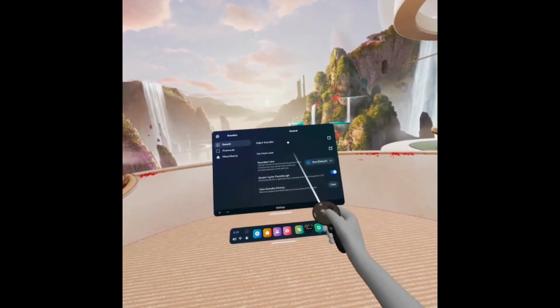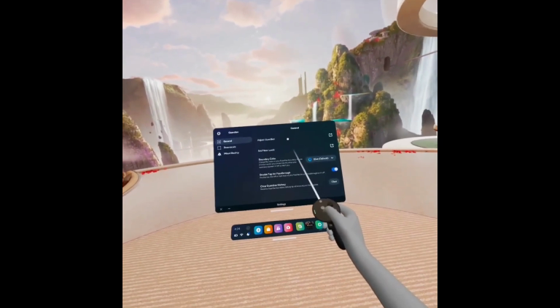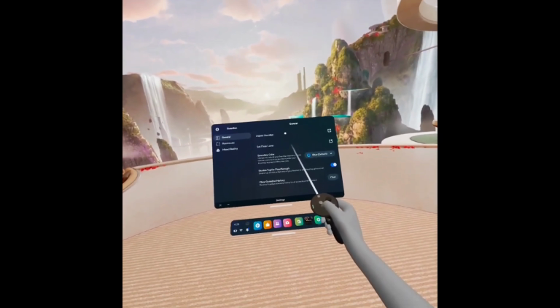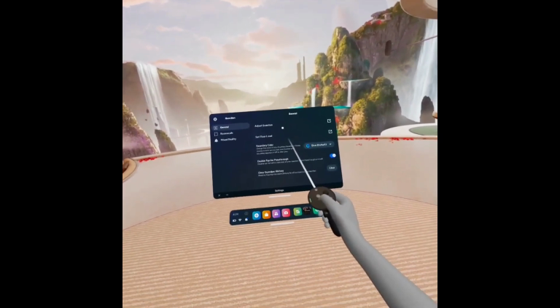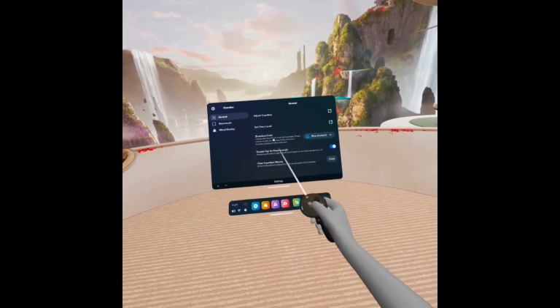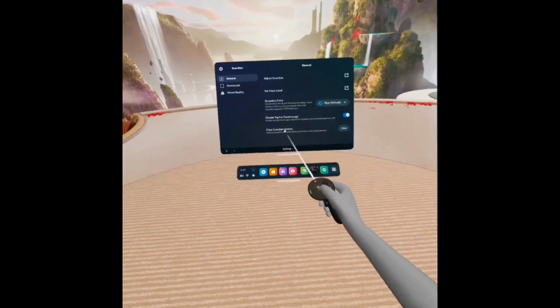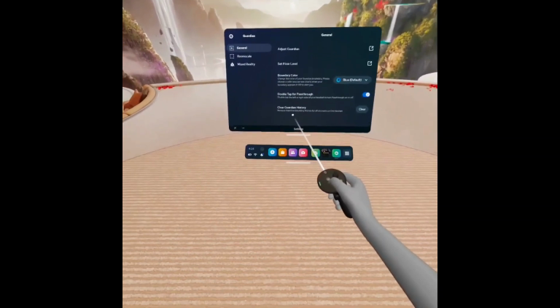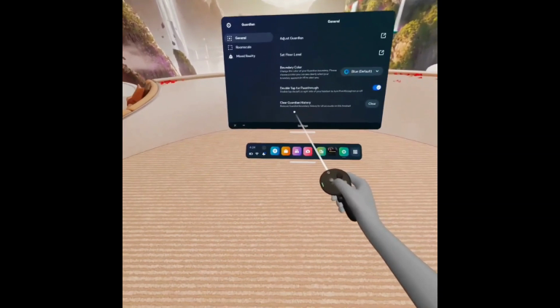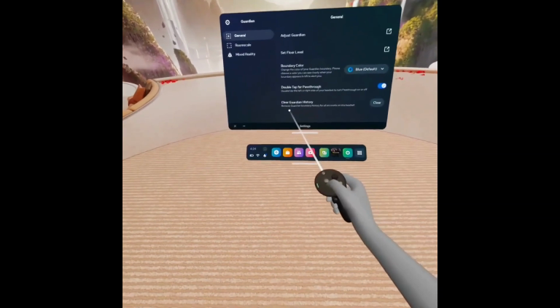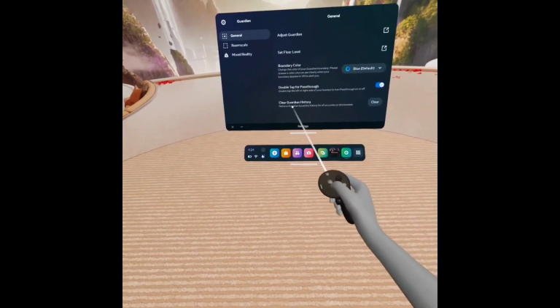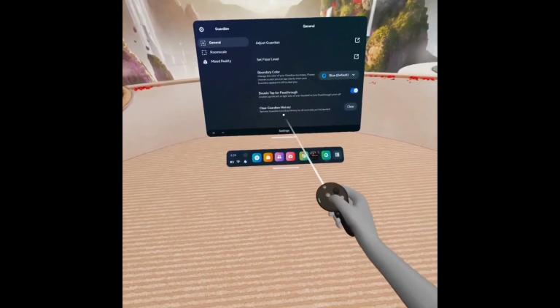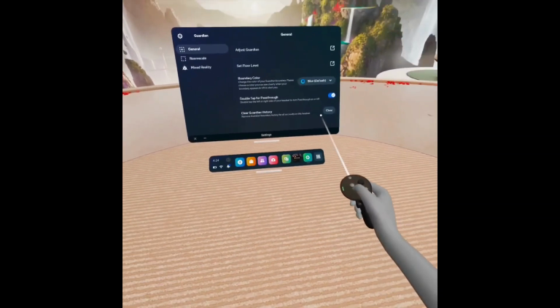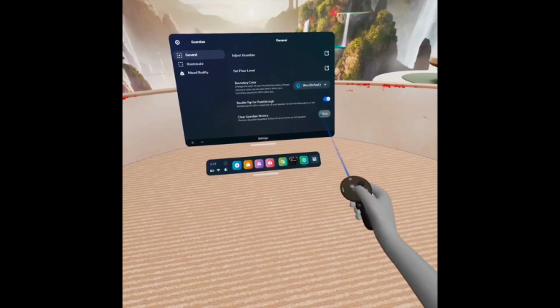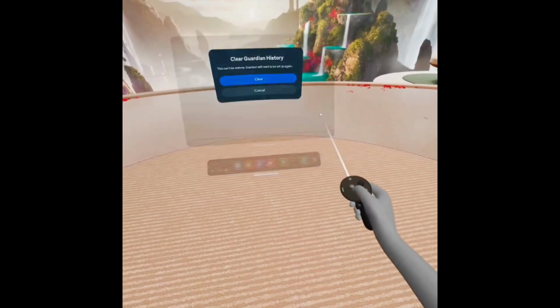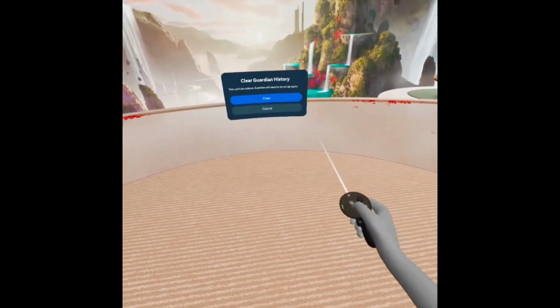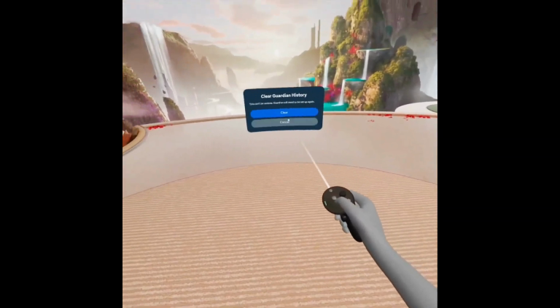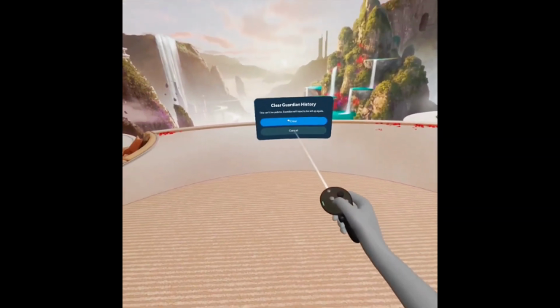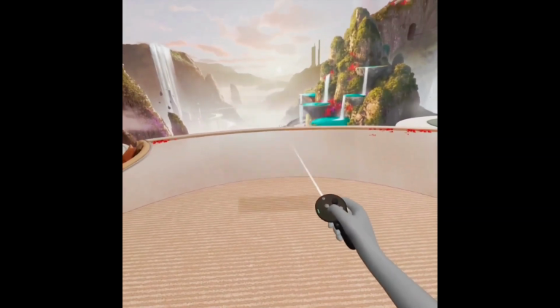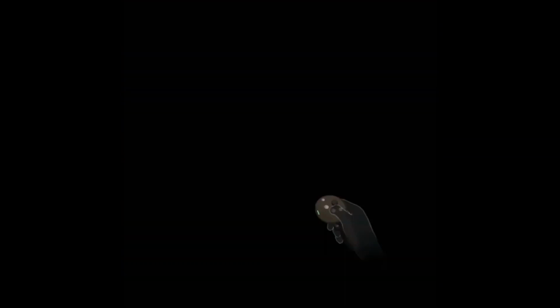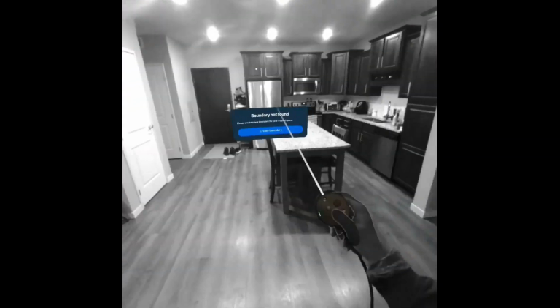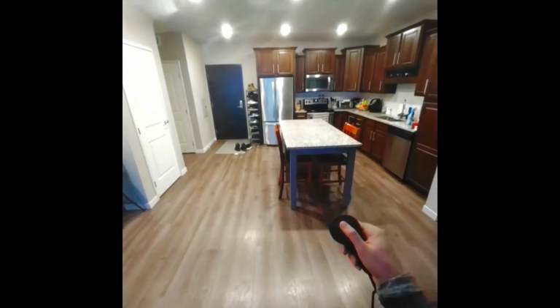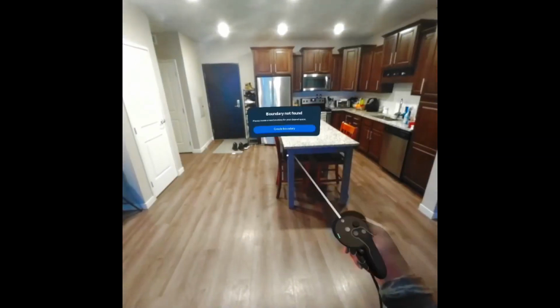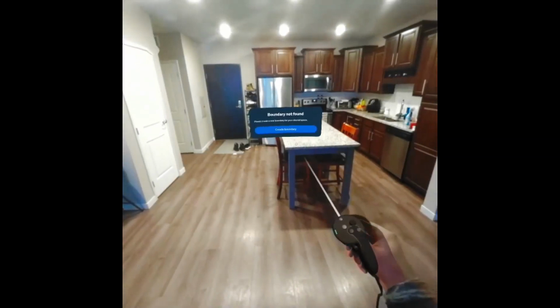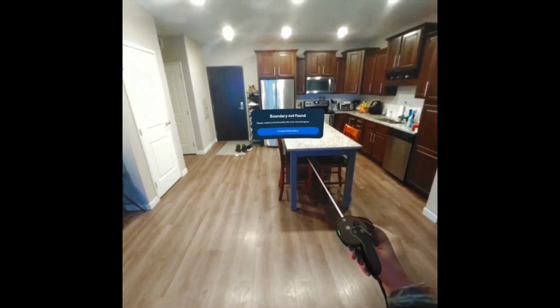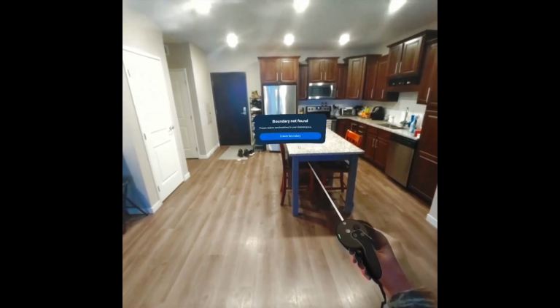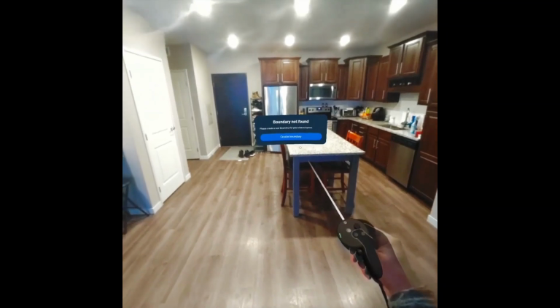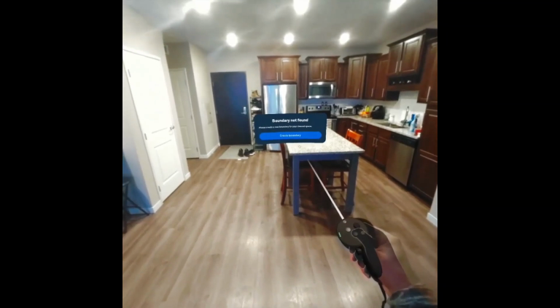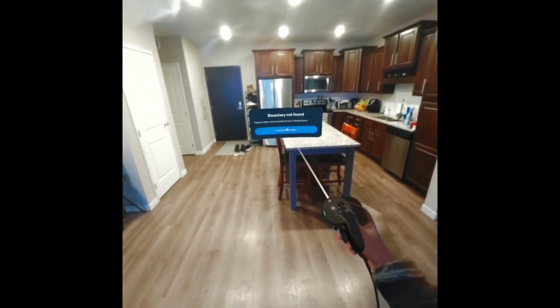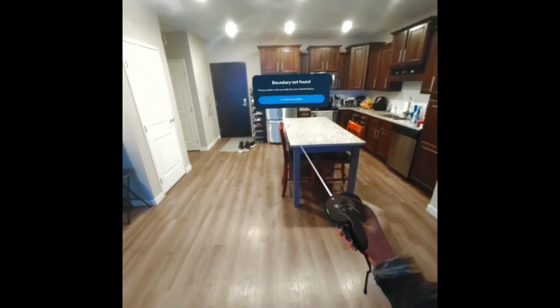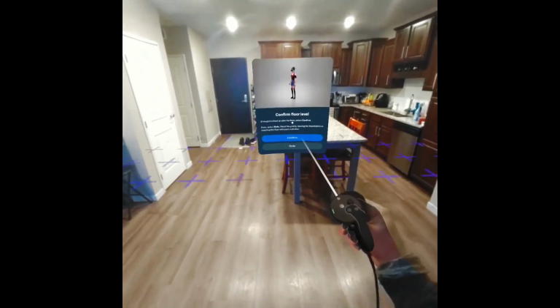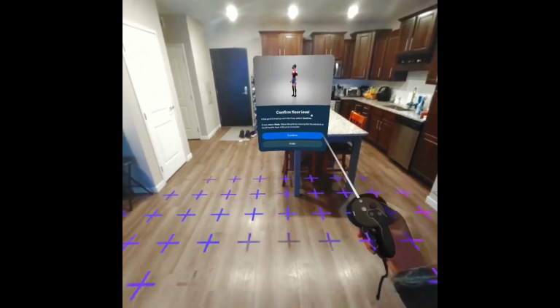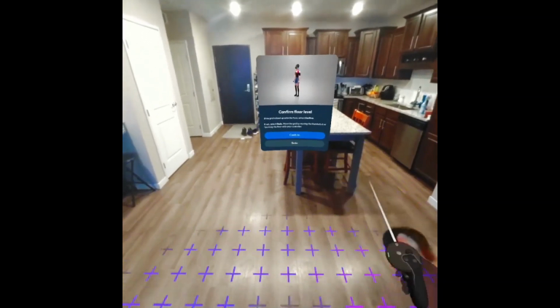Under settings, delete your Guardian history. If you're using the Guardian, redraw your playspace to the largest size possible.